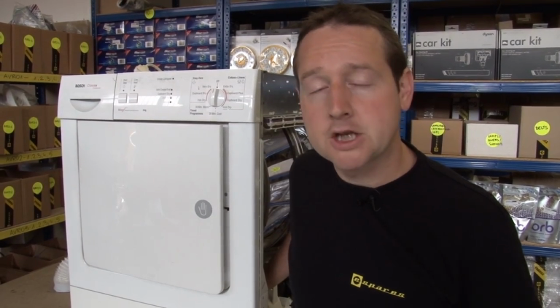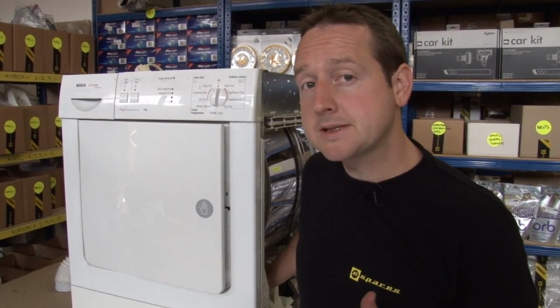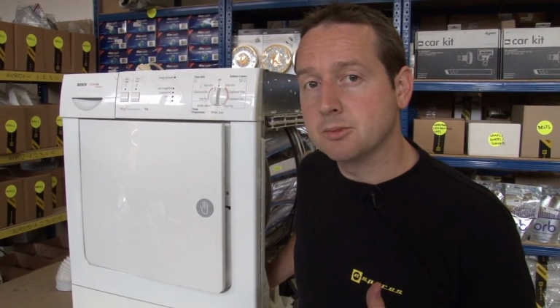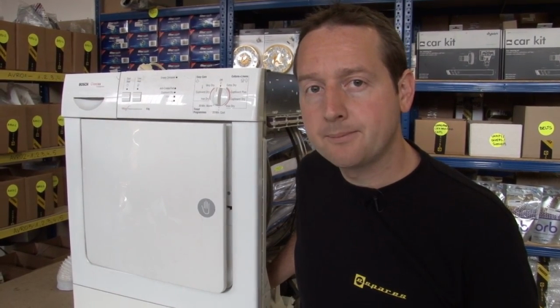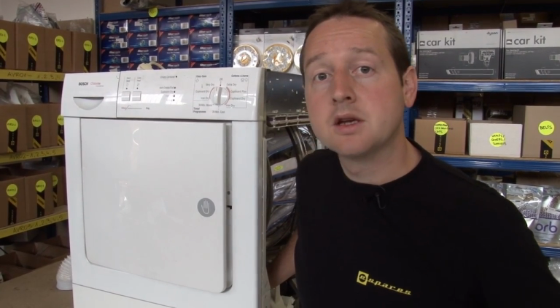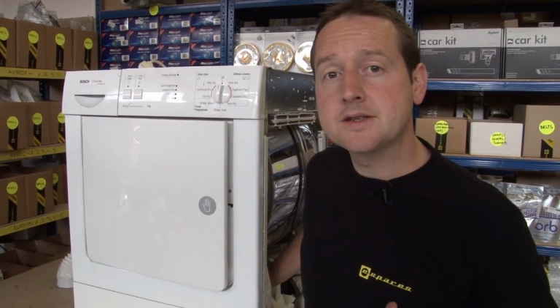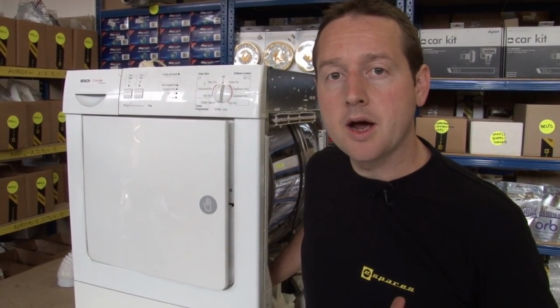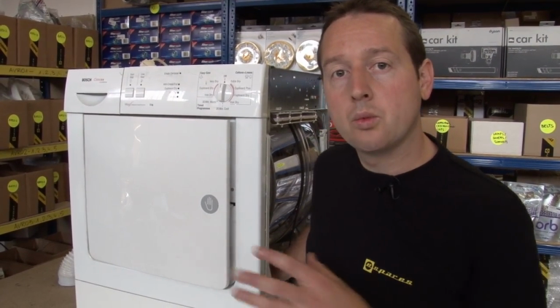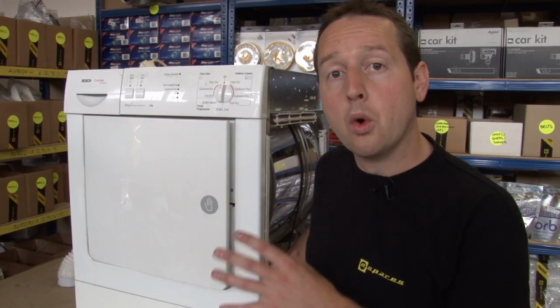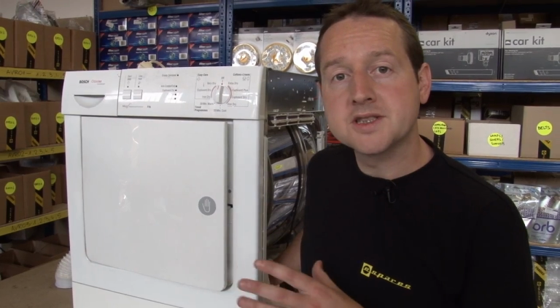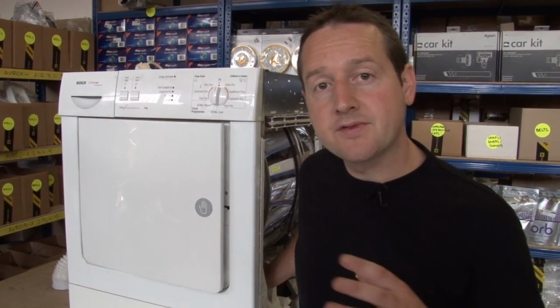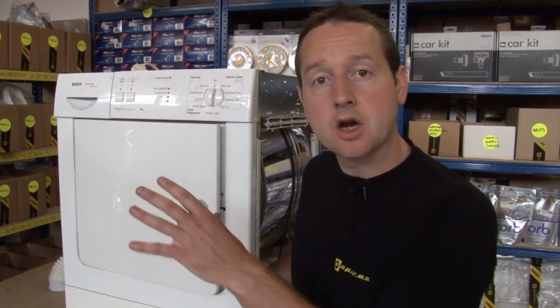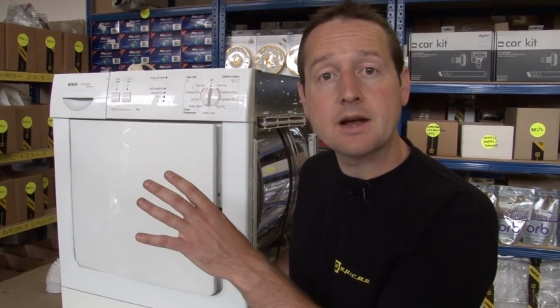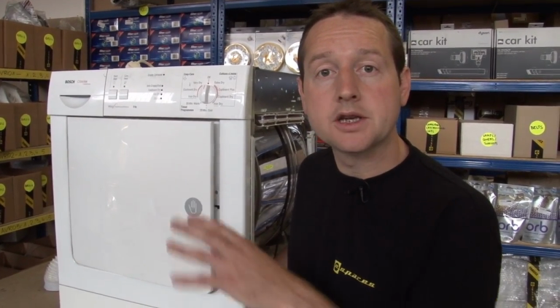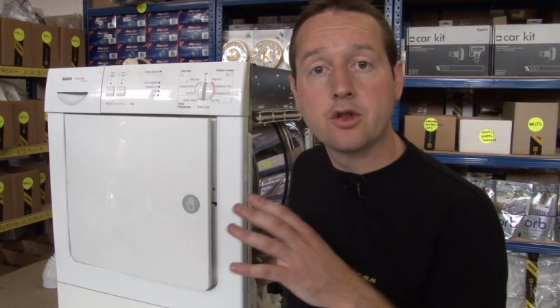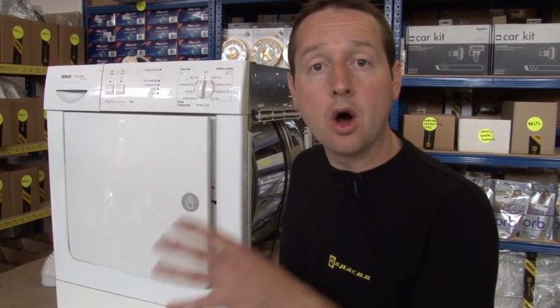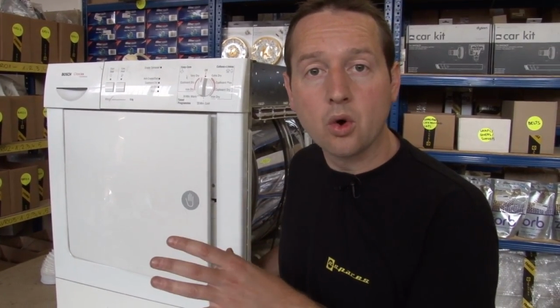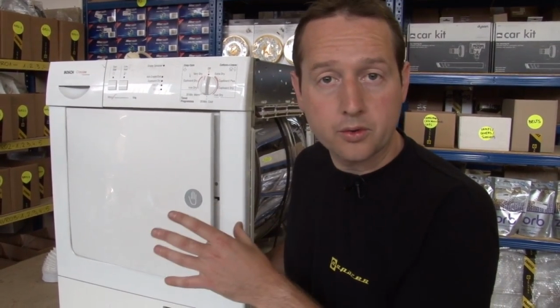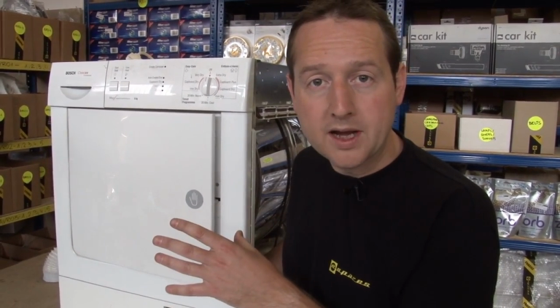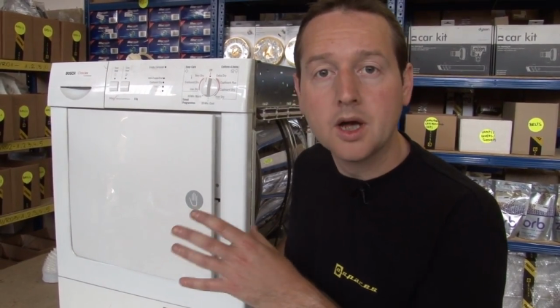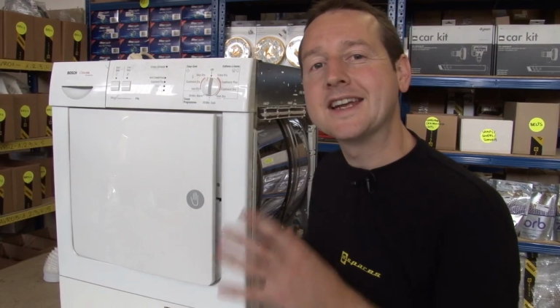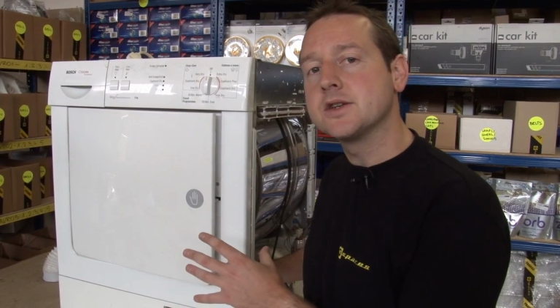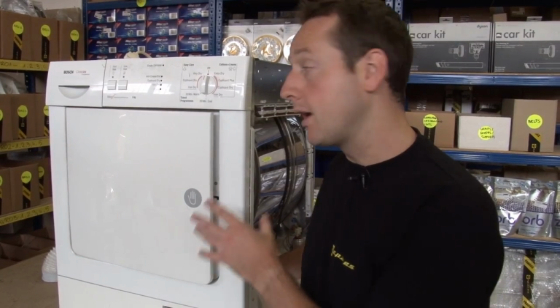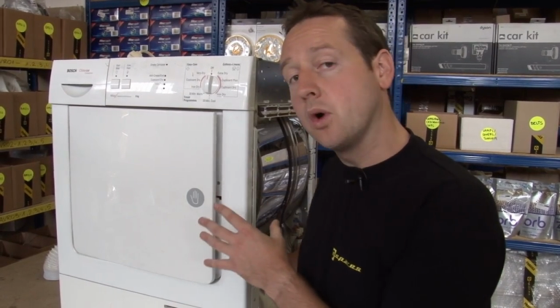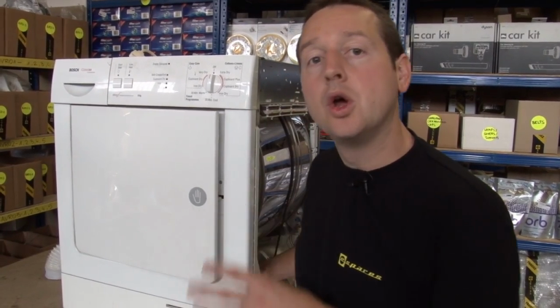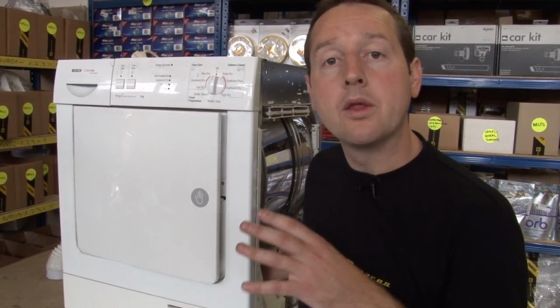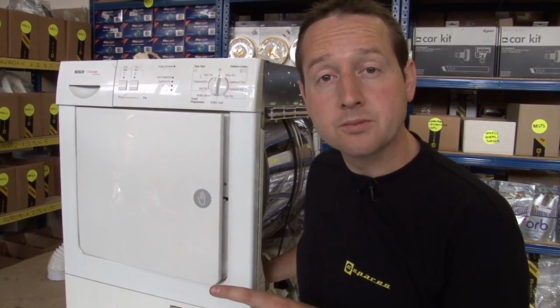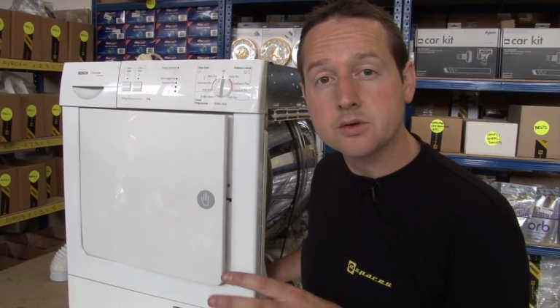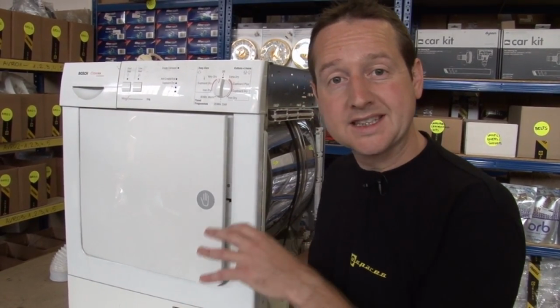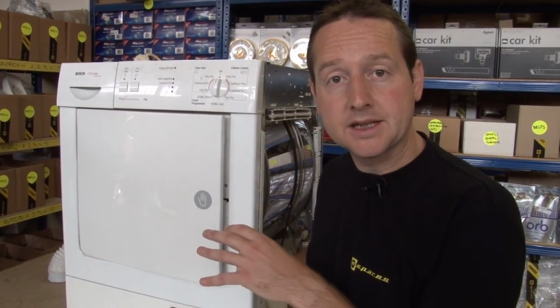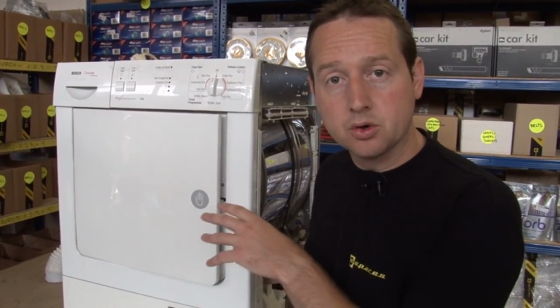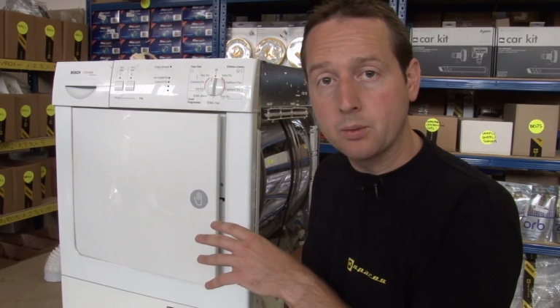There are two main types of tumble dryer. There's a vented dryer where the warm moist air is vented directly outside through a hole in the wall or through an open window. And a condenser dryer like this one where the water from the clothes is collected or drained away.